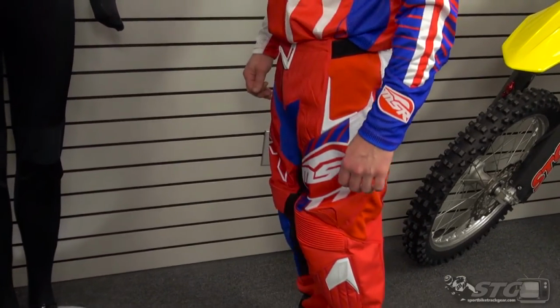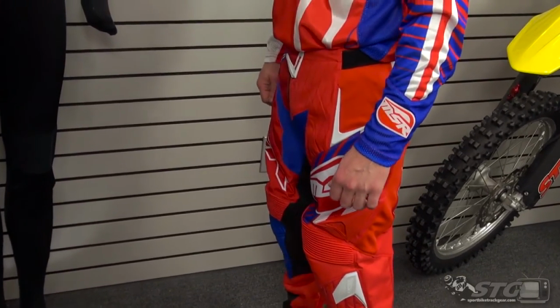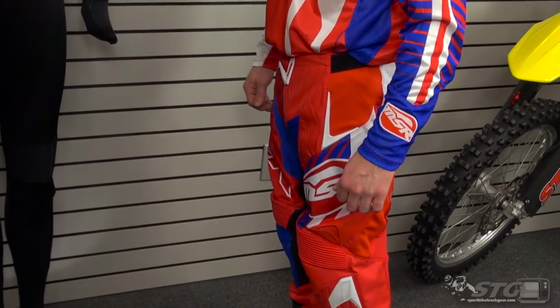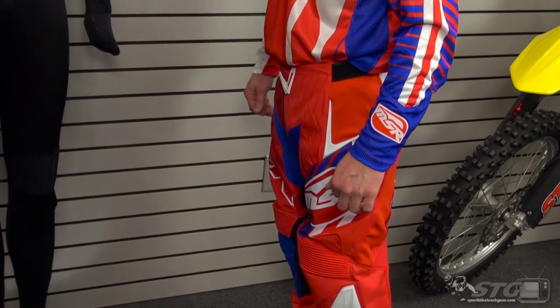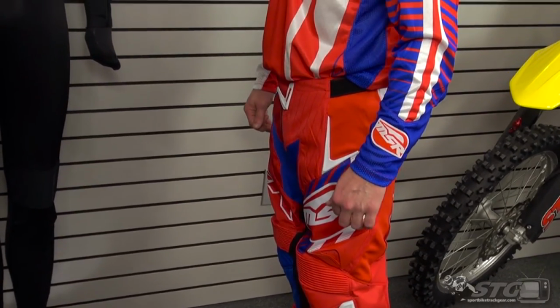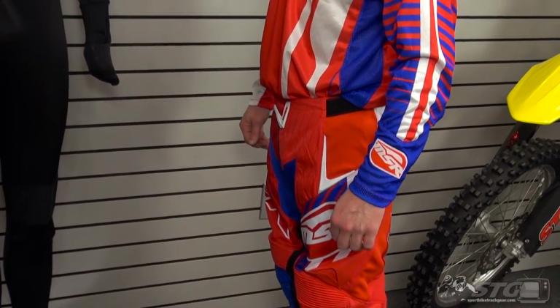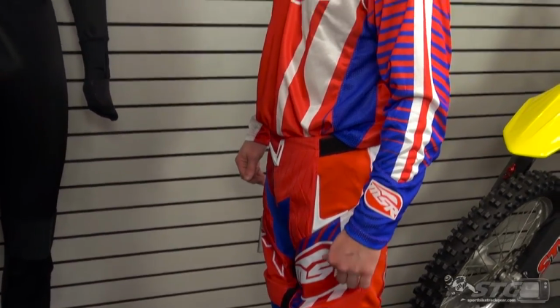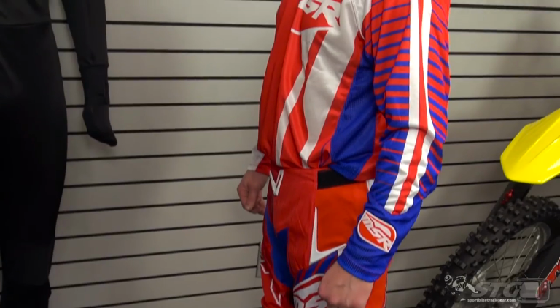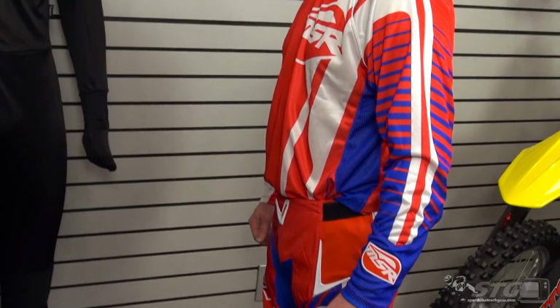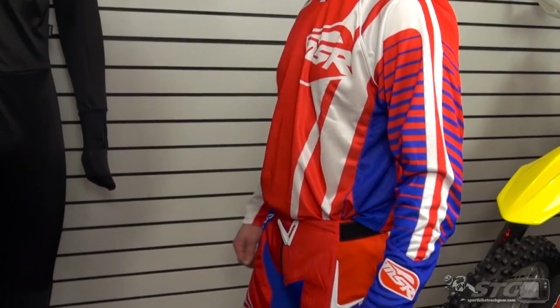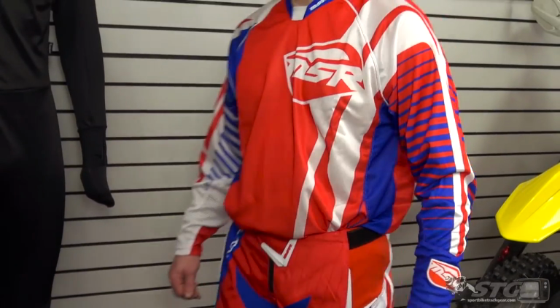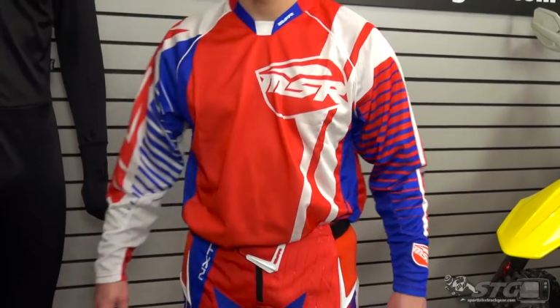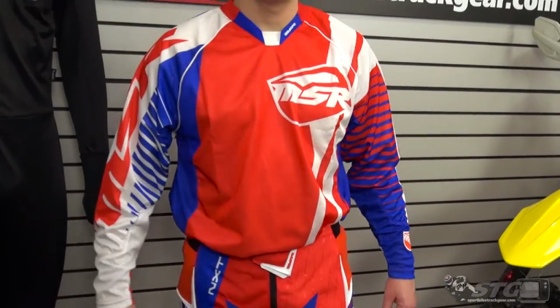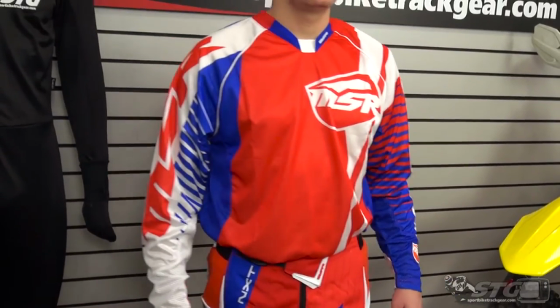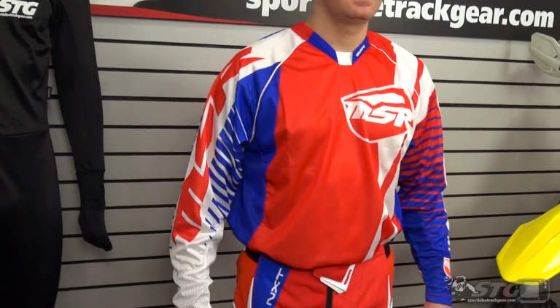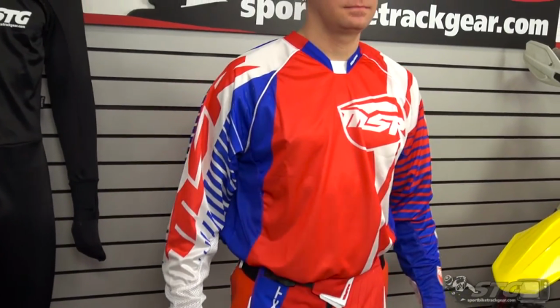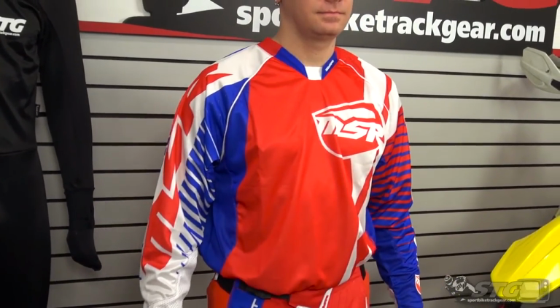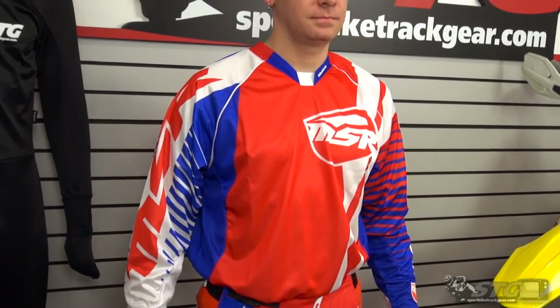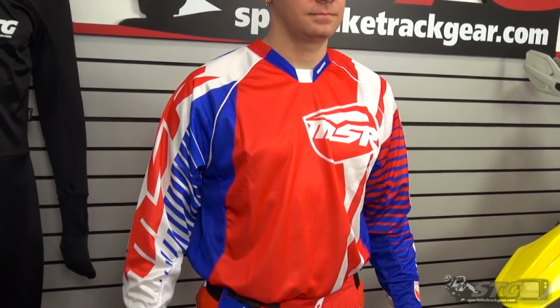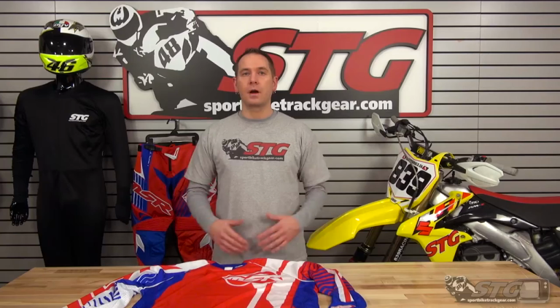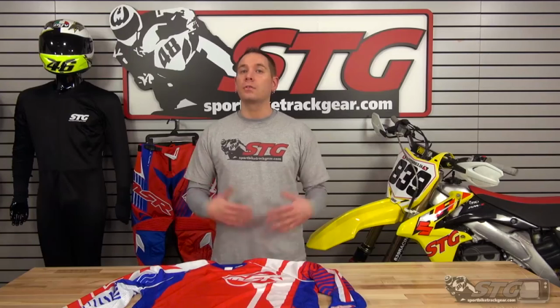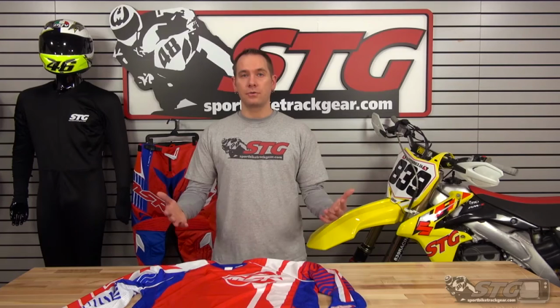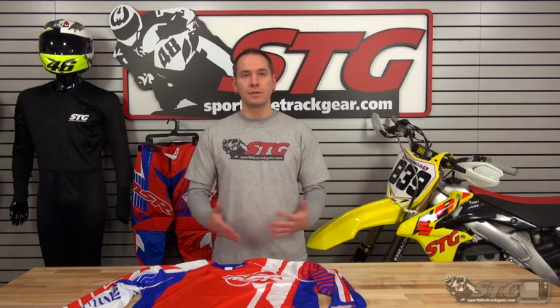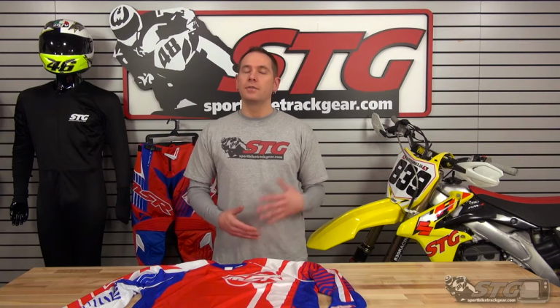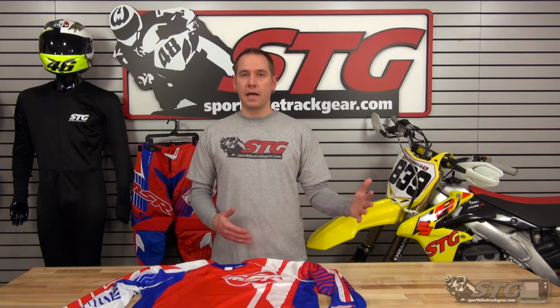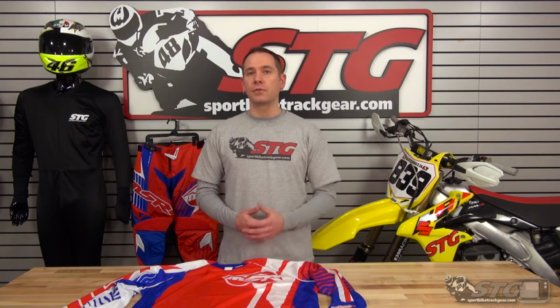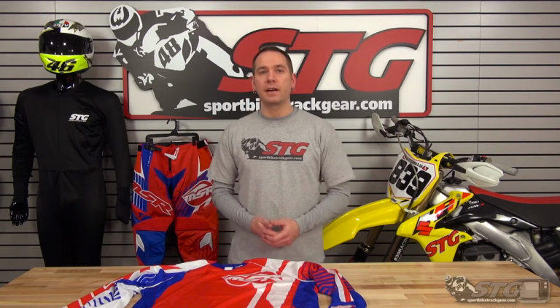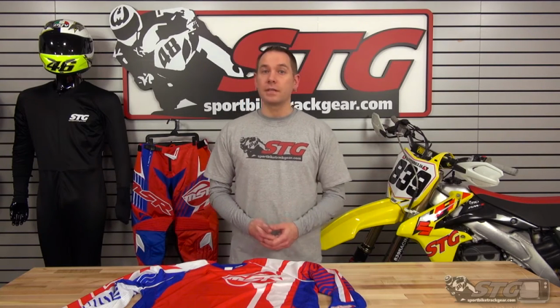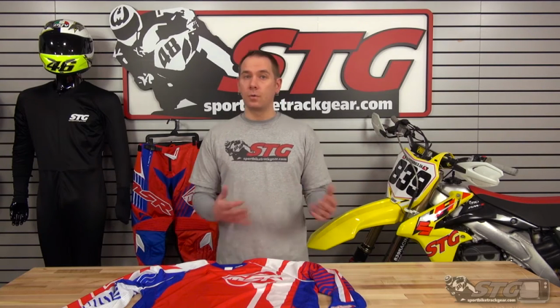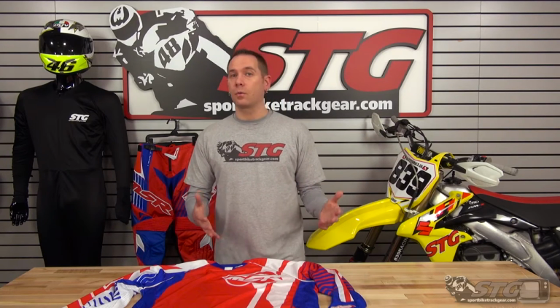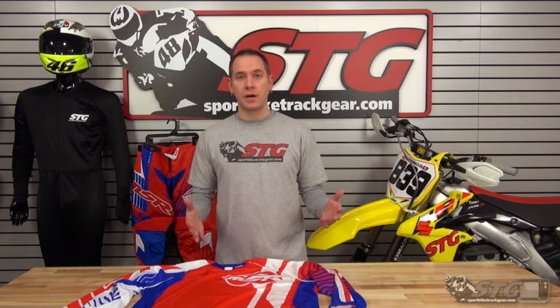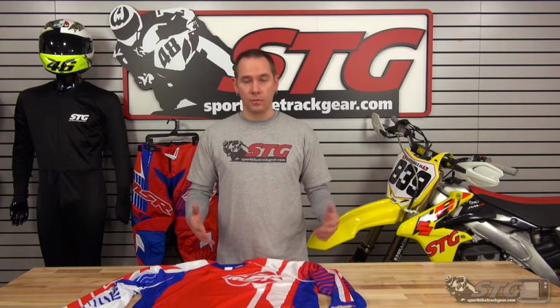They actually offer this jersey in five different colorways. The one we have here is the red and navy blue. They also have four more different options, so no matter what kind of bike you ride or what other gear you're using, they're going to have a graphic out there that's going to work for what you're trying to go for.